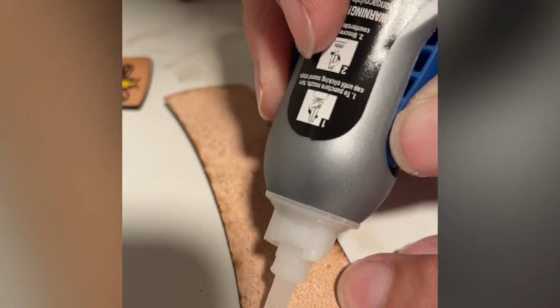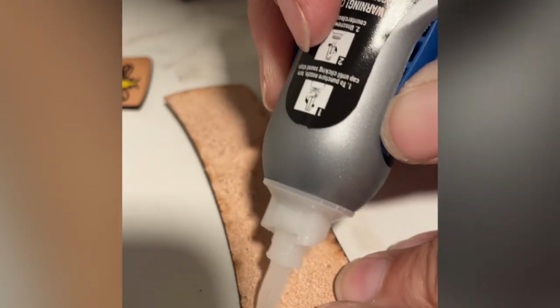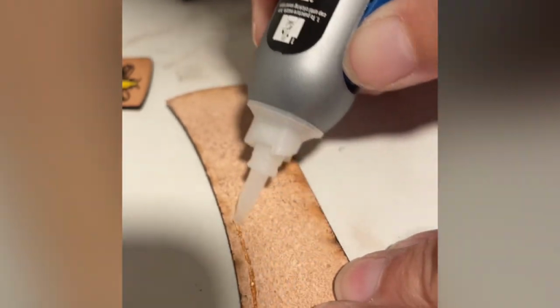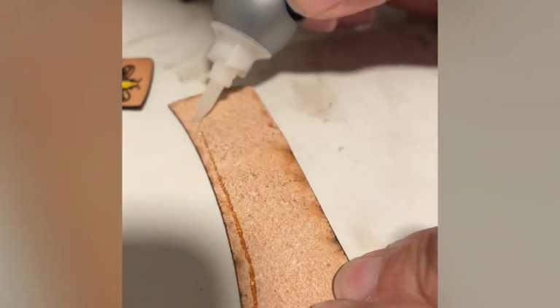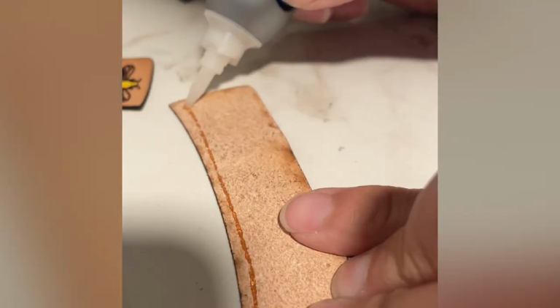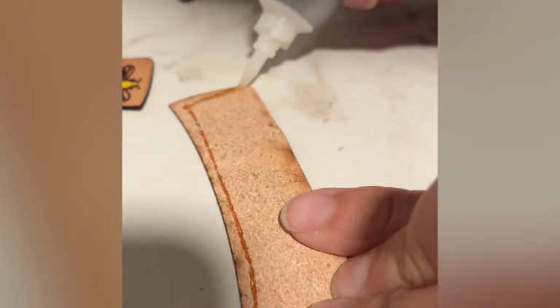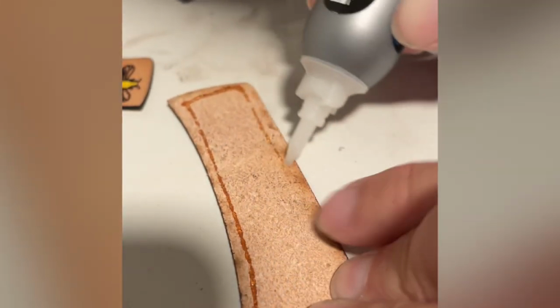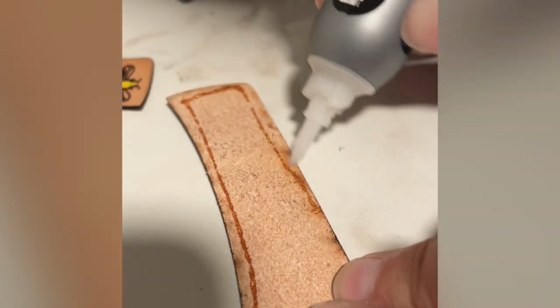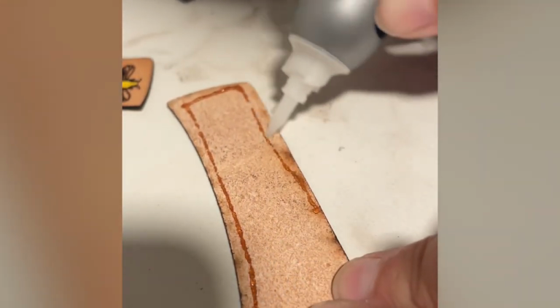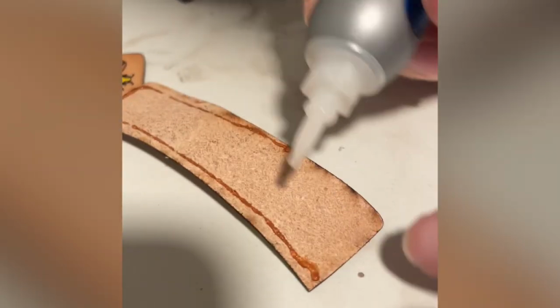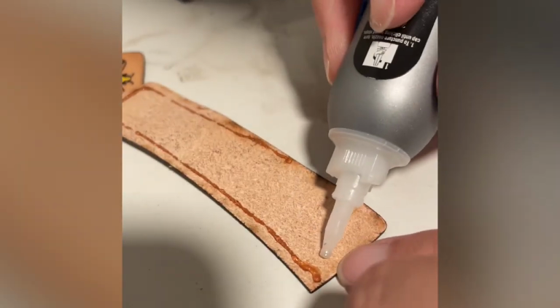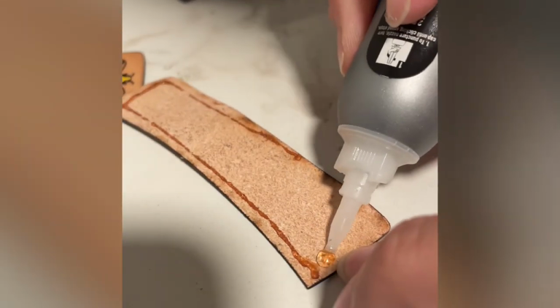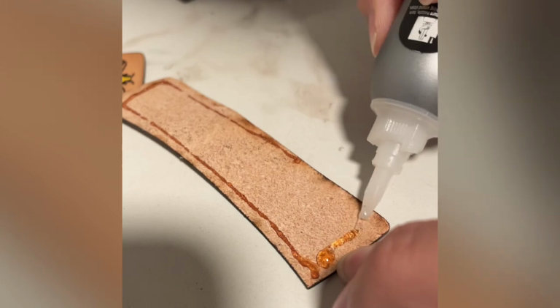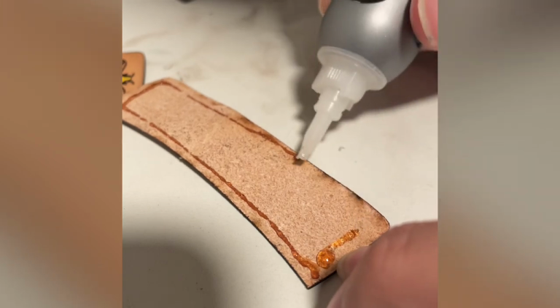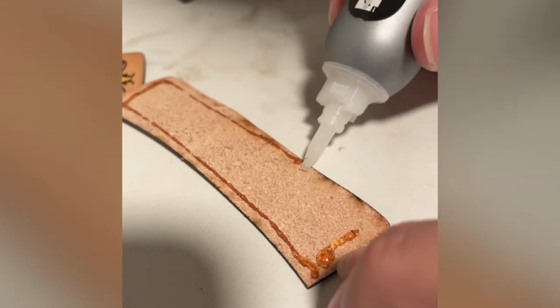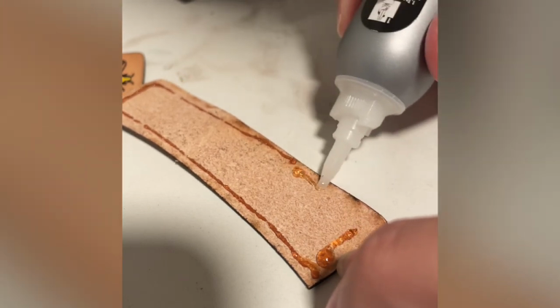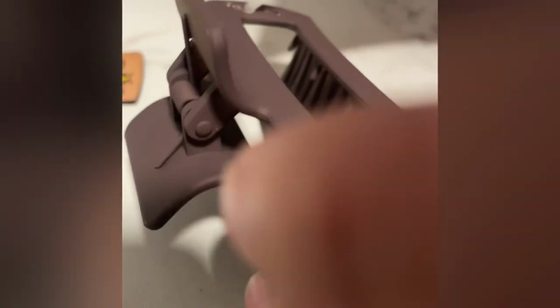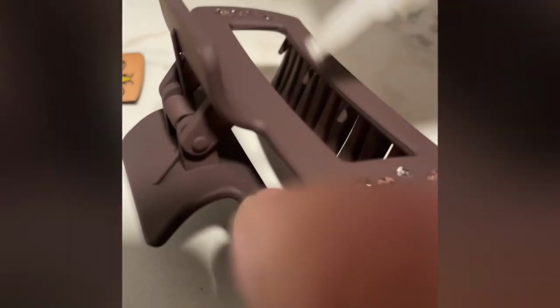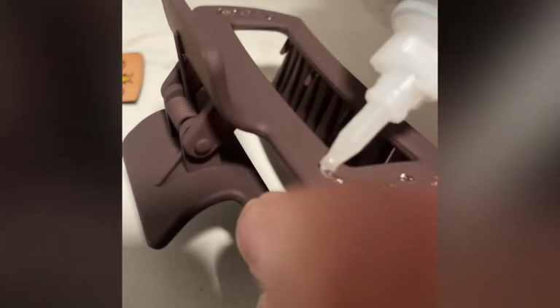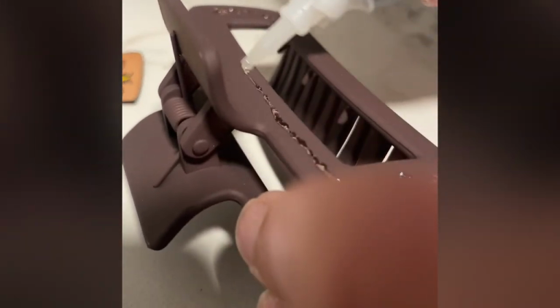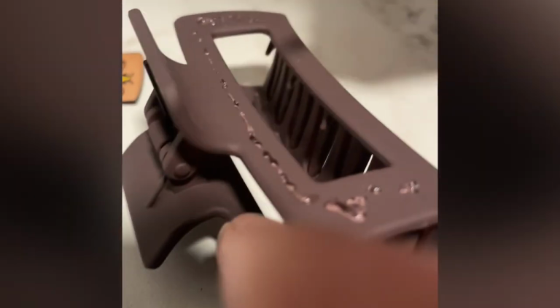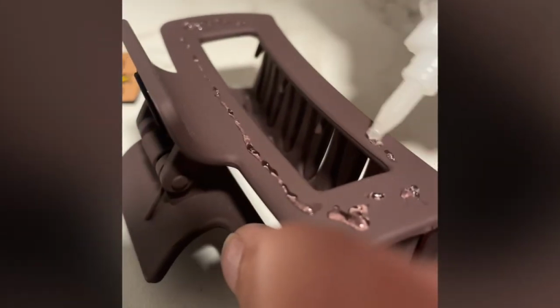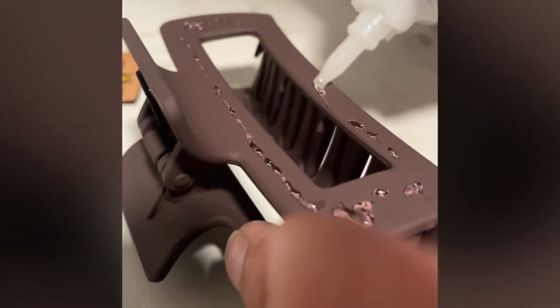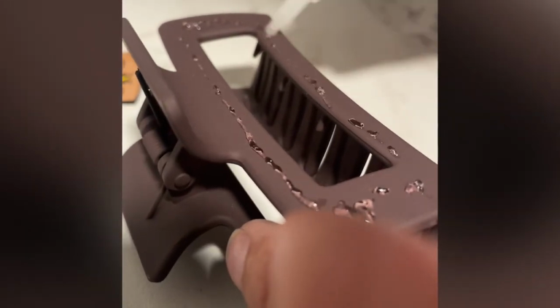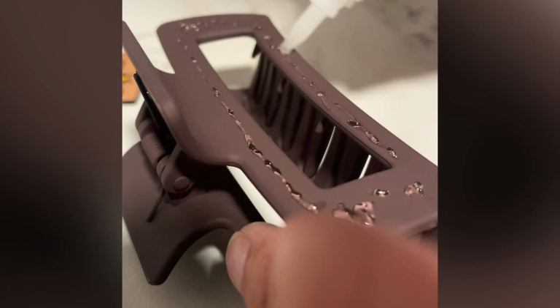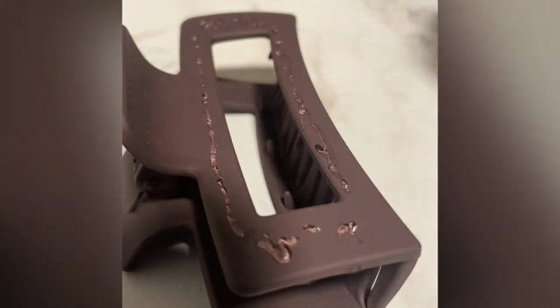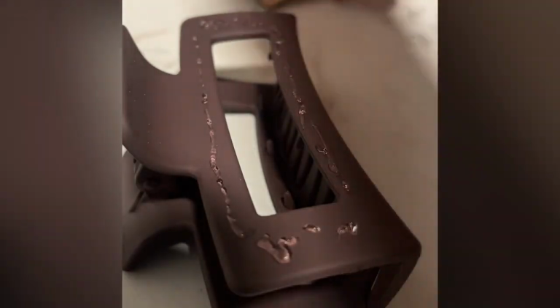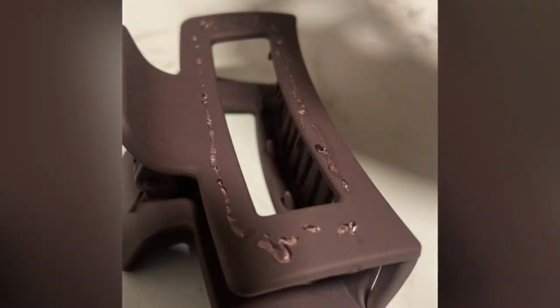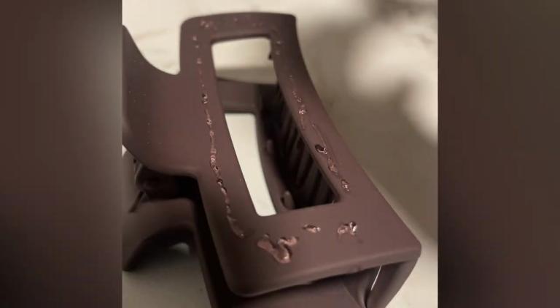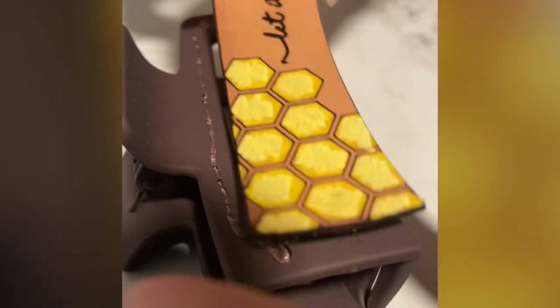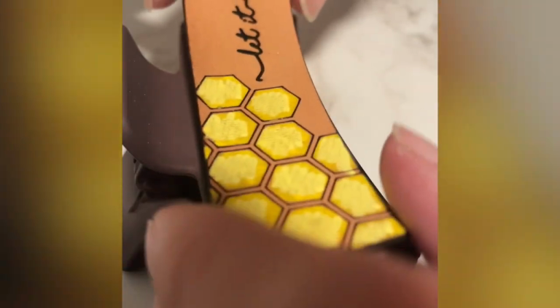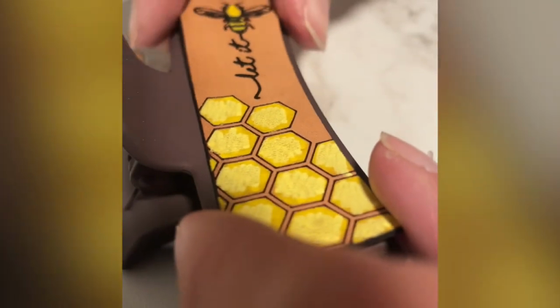Here I'm using super glue, and I also used another type of glue that I bought from Hobby Lobby. If you're interested in it, just let me know and I can link it in the comments for you.